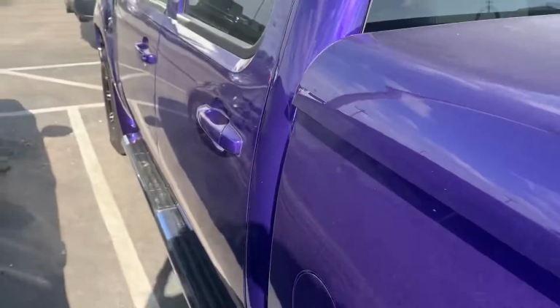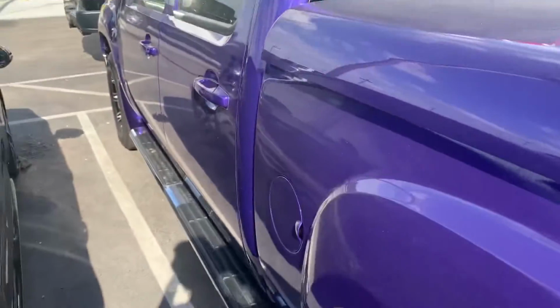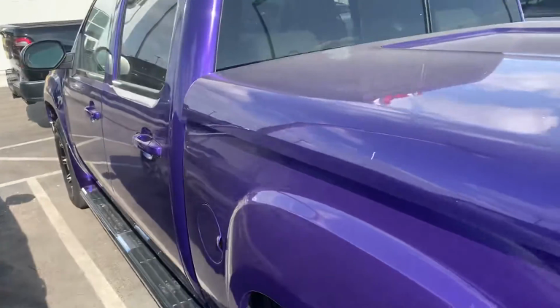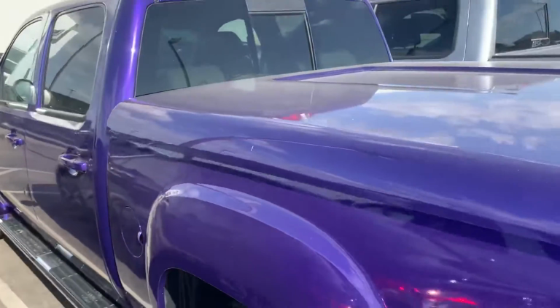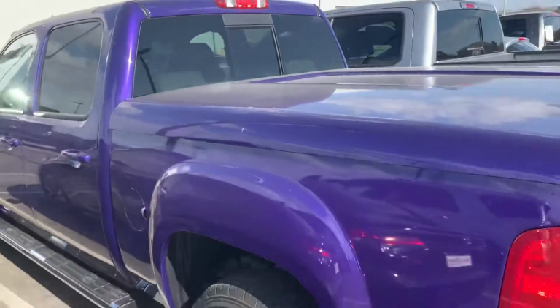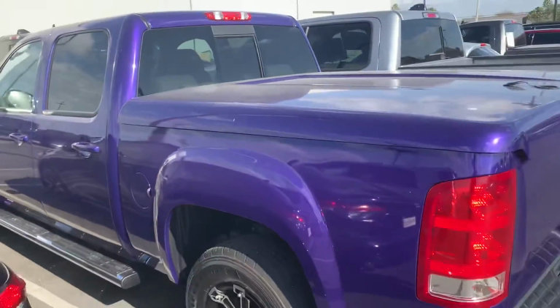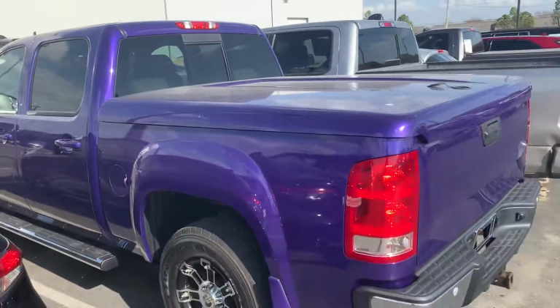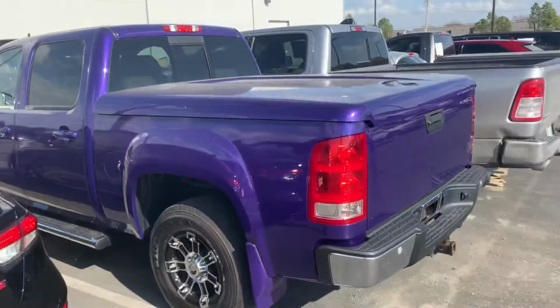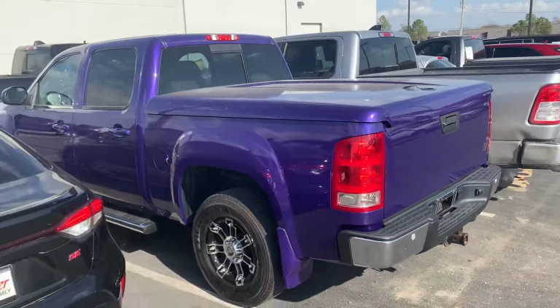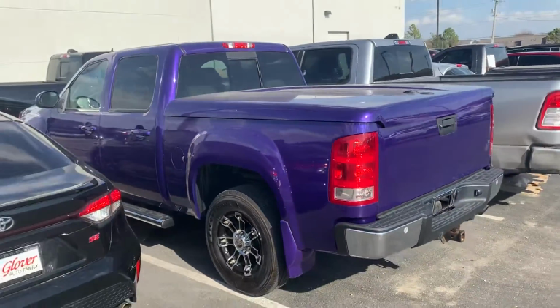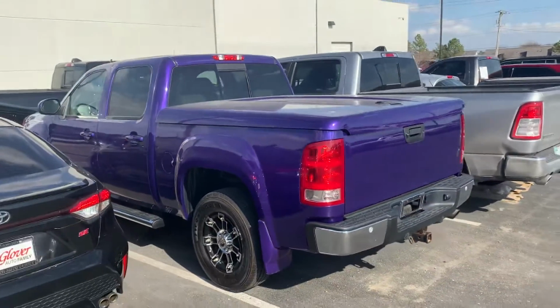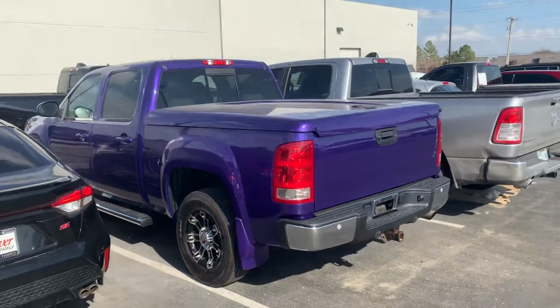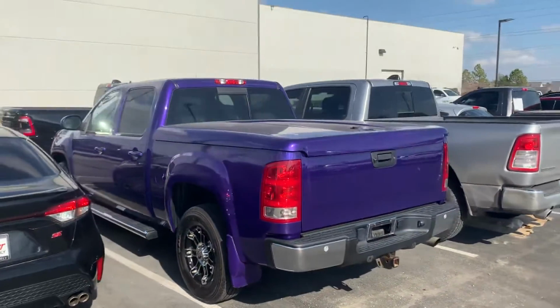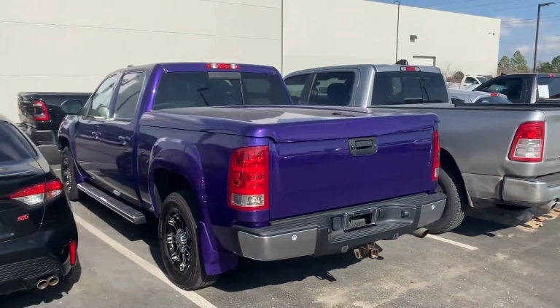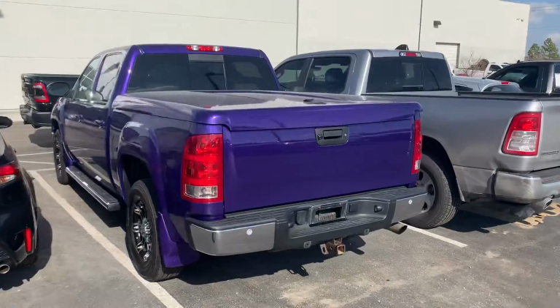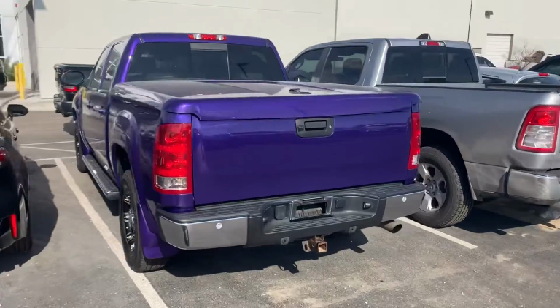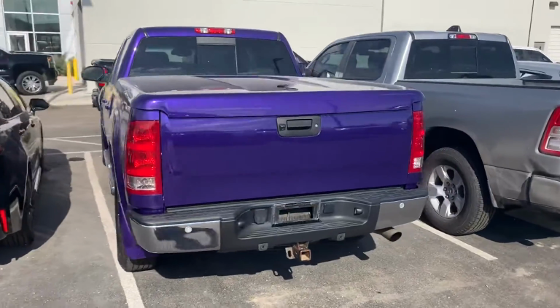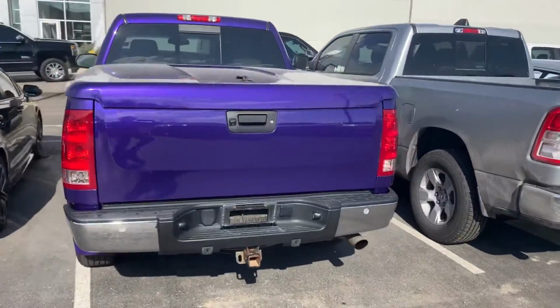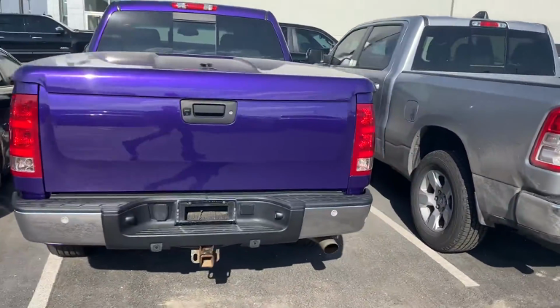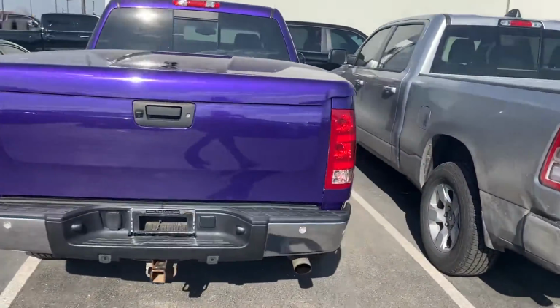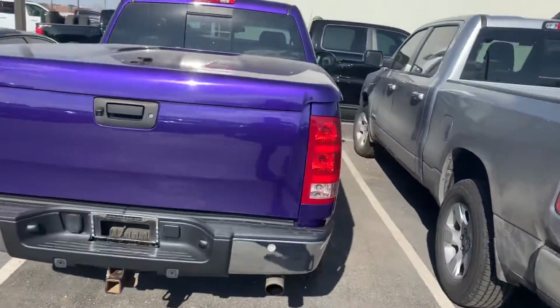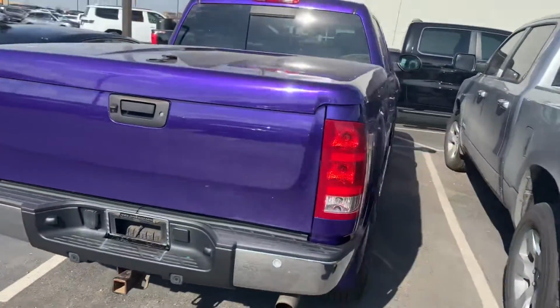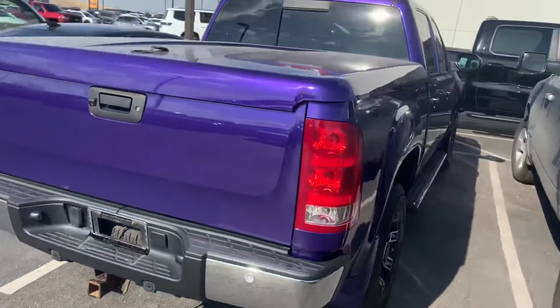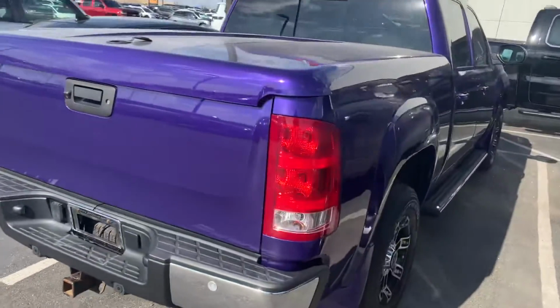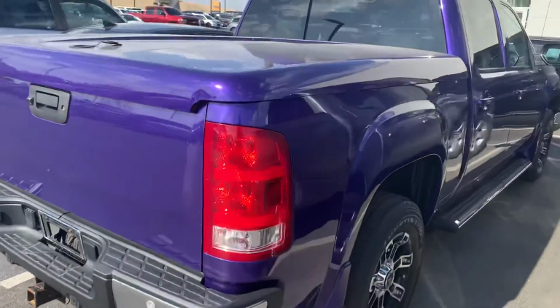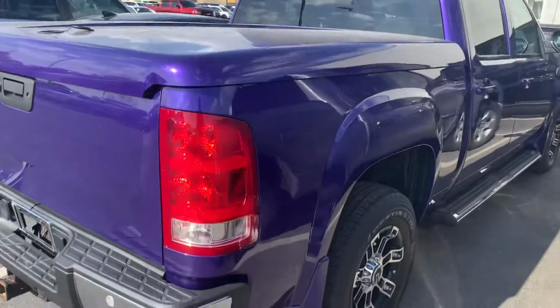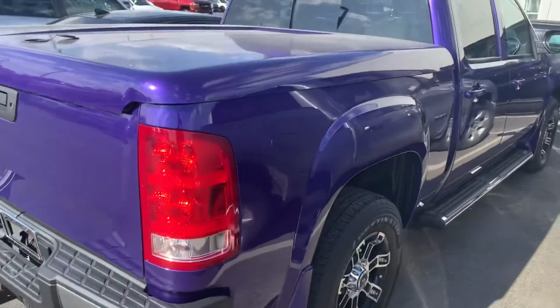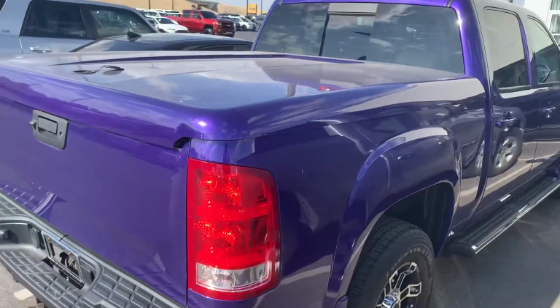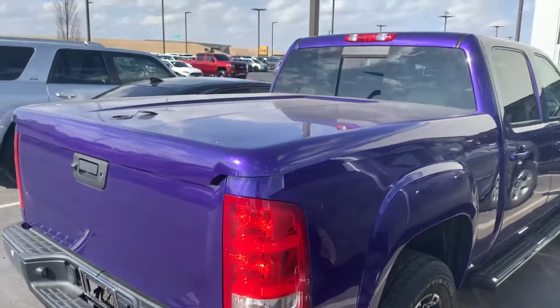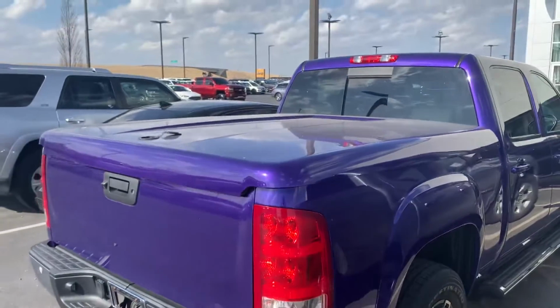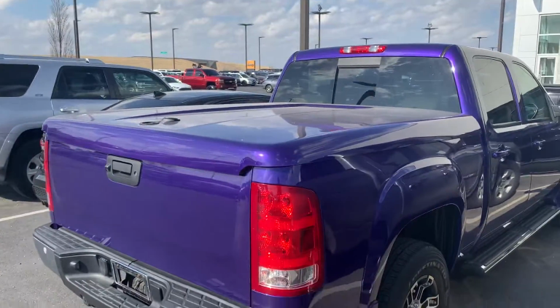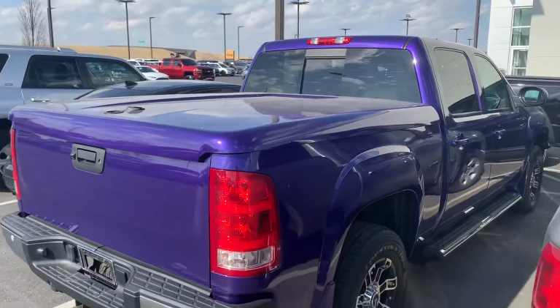It's this really cool purple — I know you've seen that in the pictures, but I wanted to get you a full look at it. You've got a tow hitch in the back, a spare tire under there, and you've got a tonneau cover on the bed.